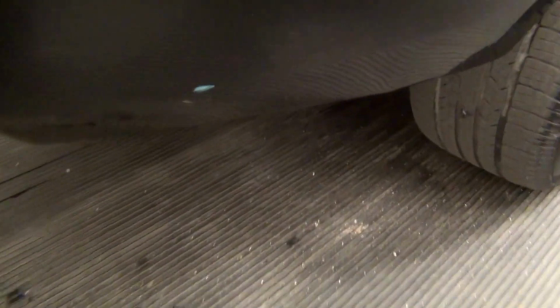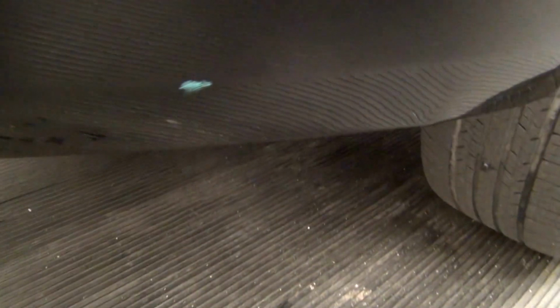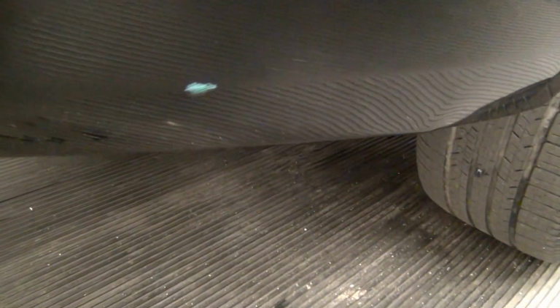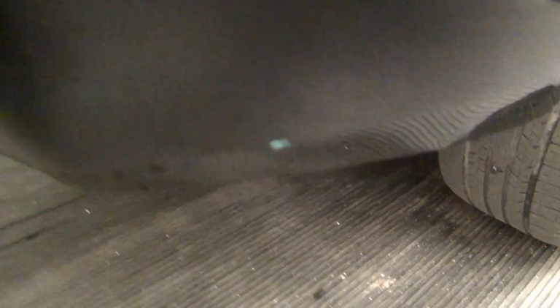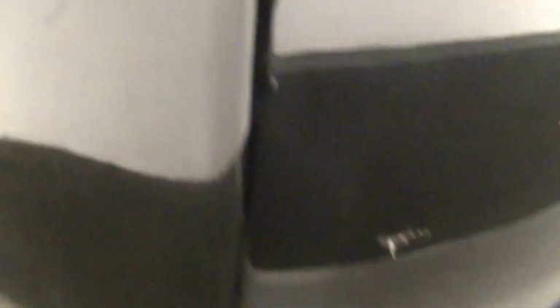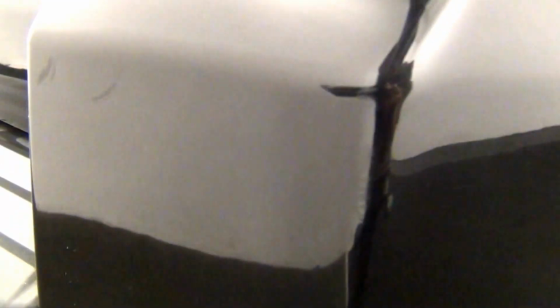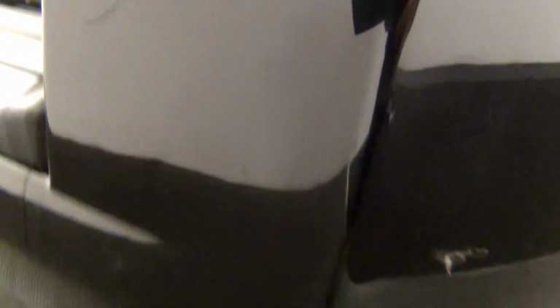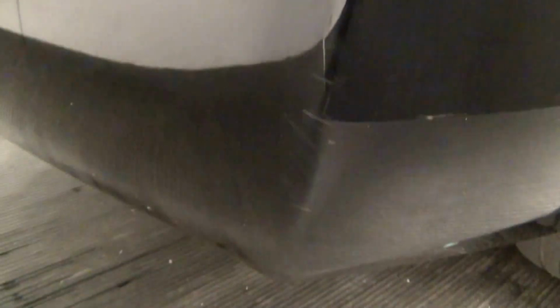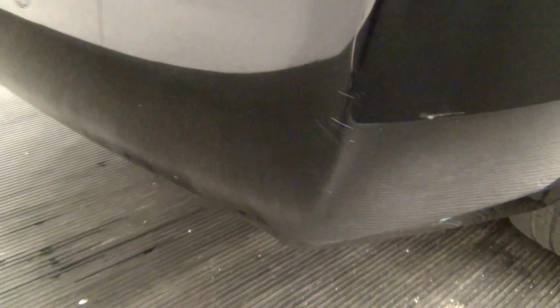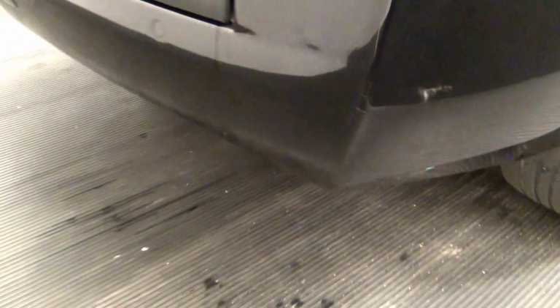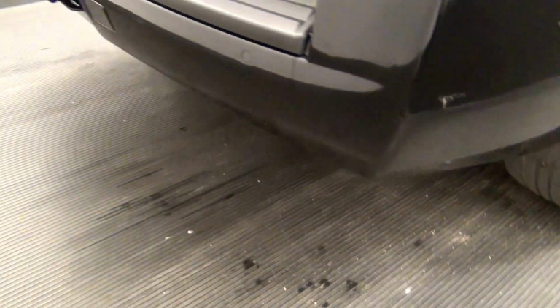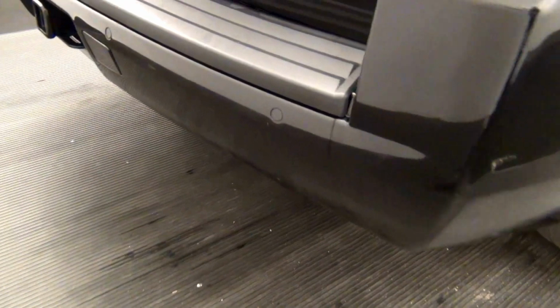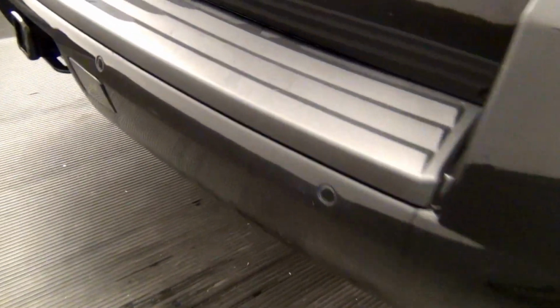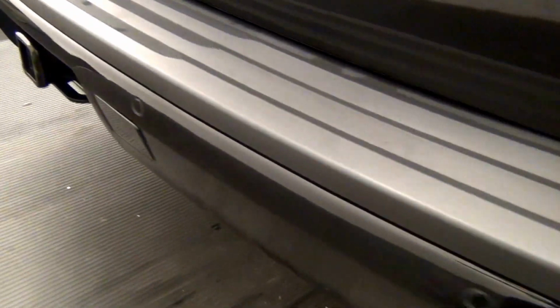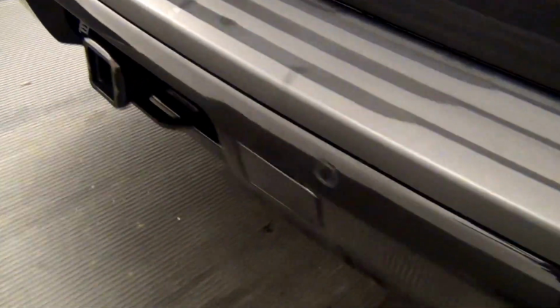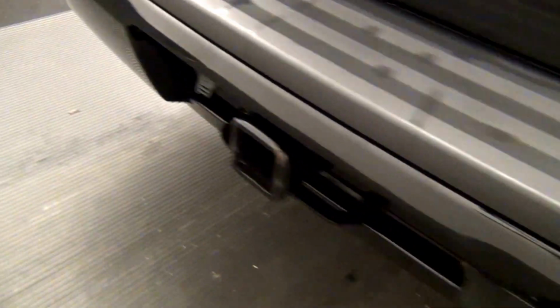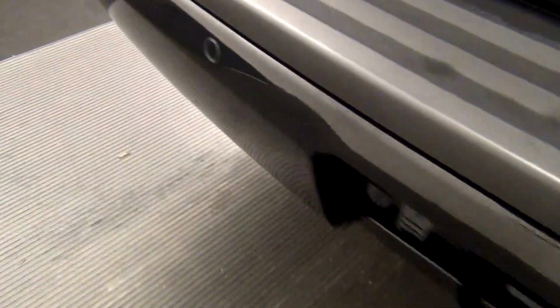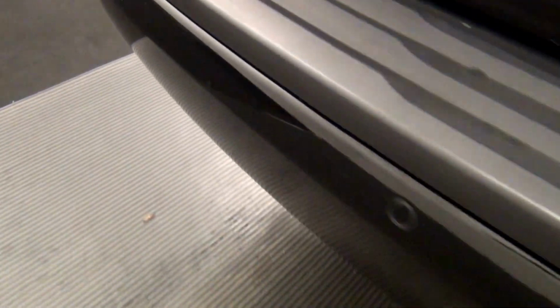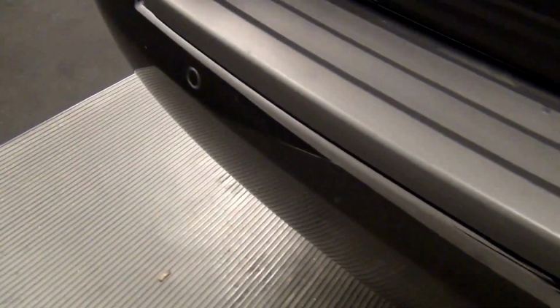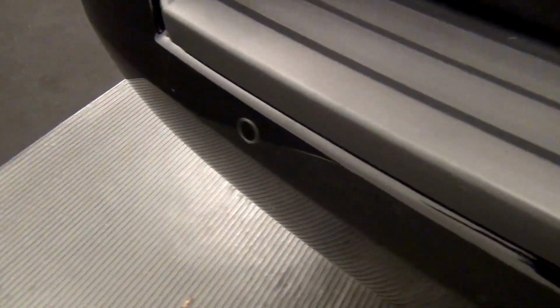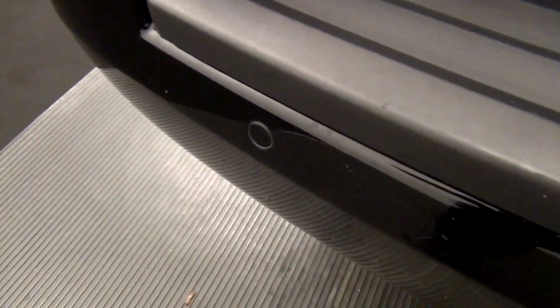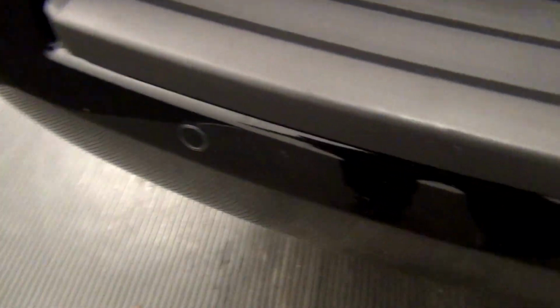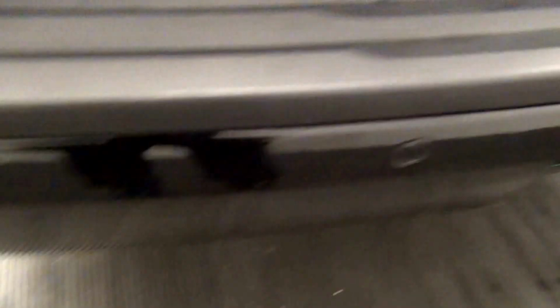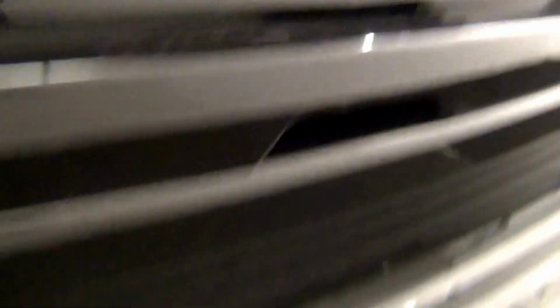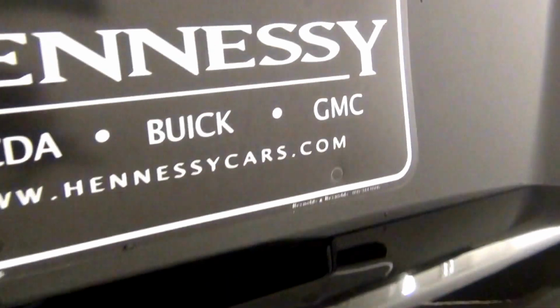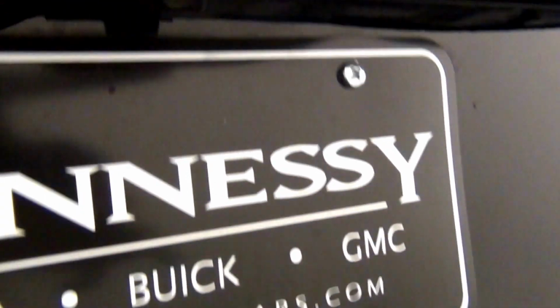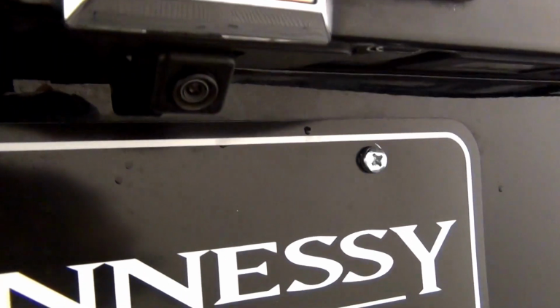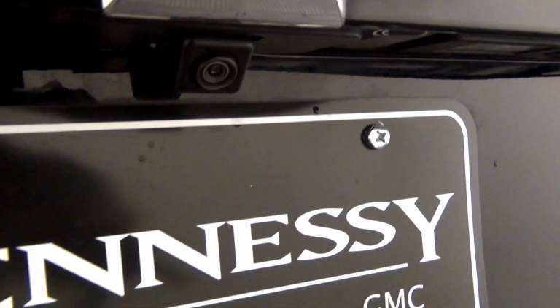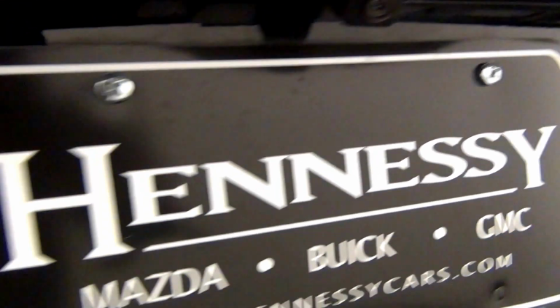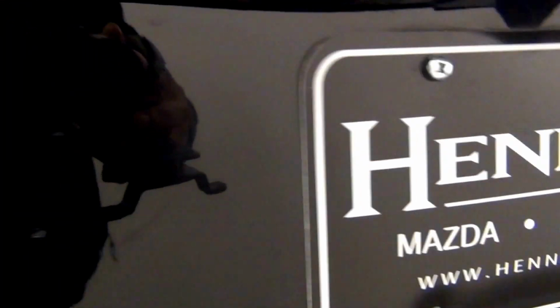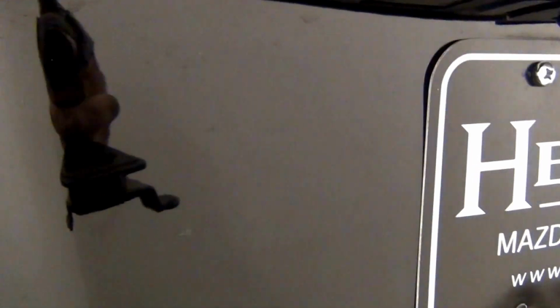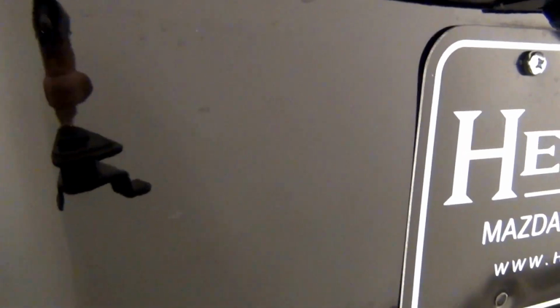Scuff mark here. Light scratches here. We have back parking assistance. Backup cam here. Chips here.